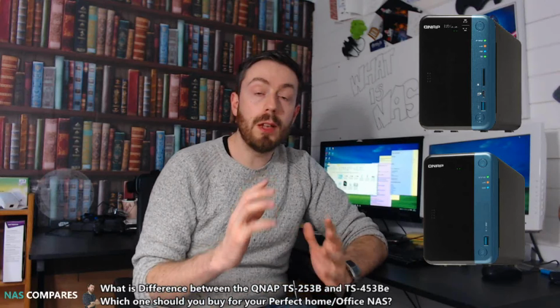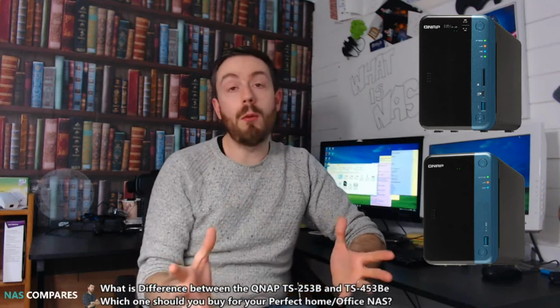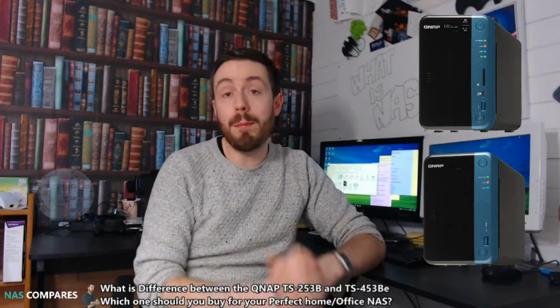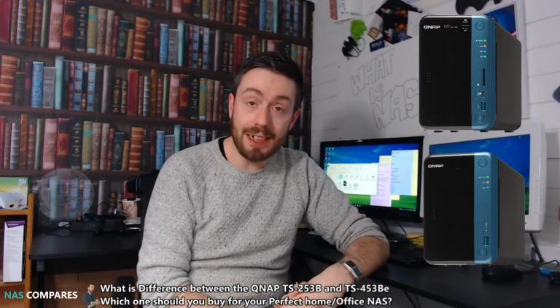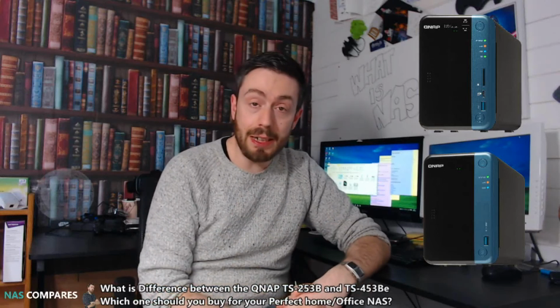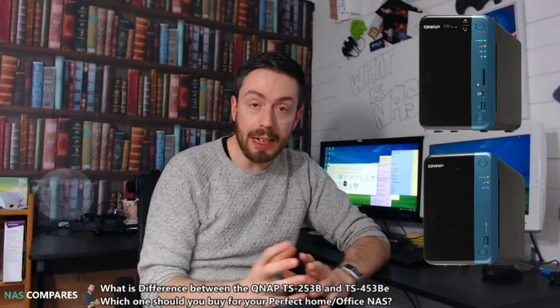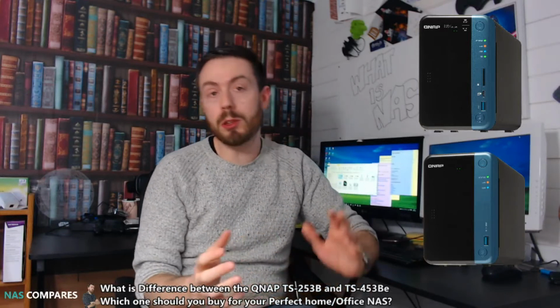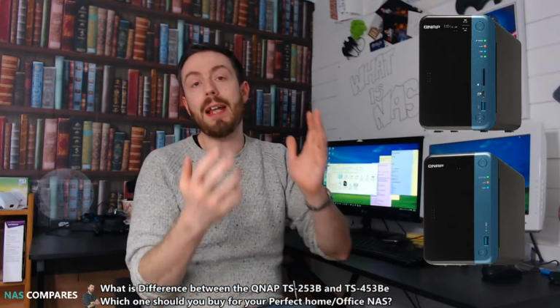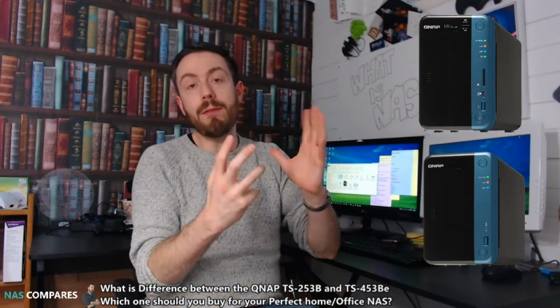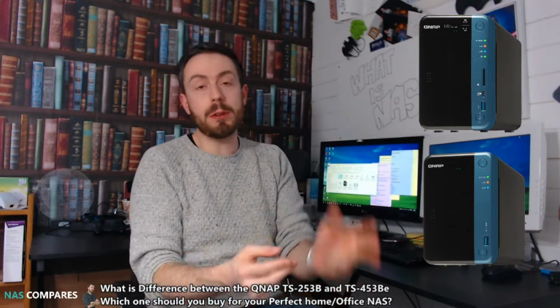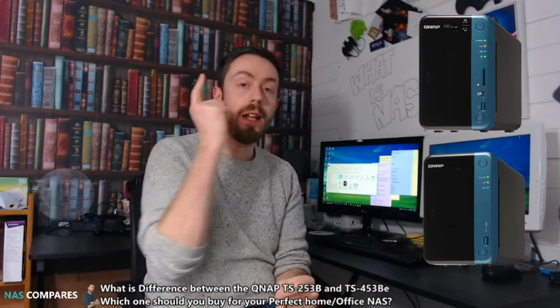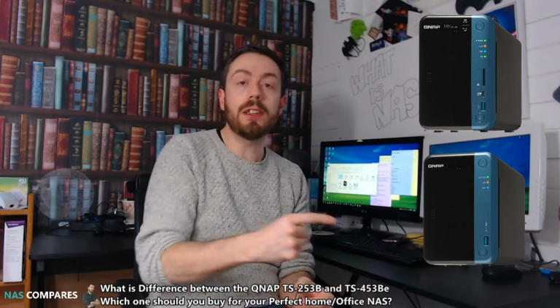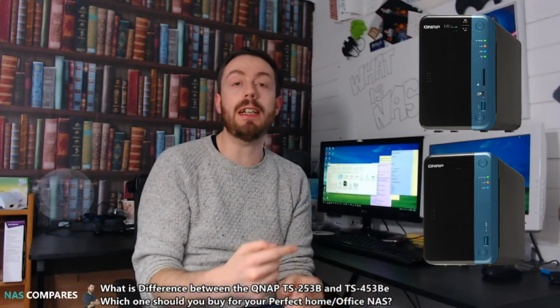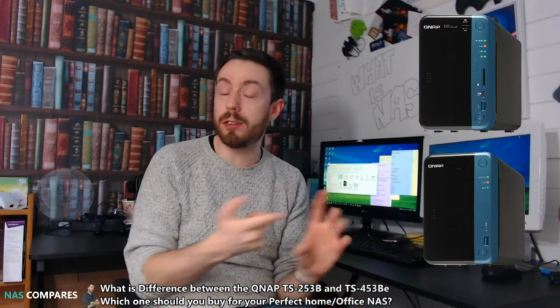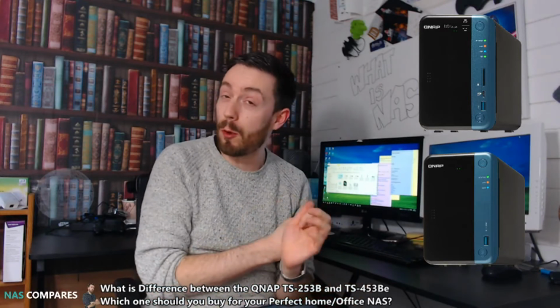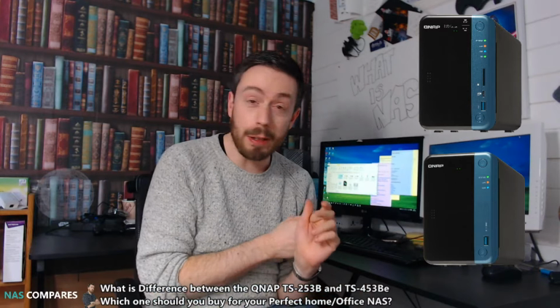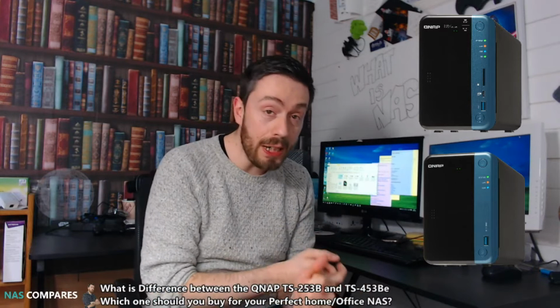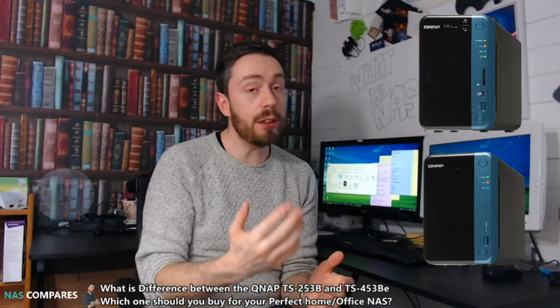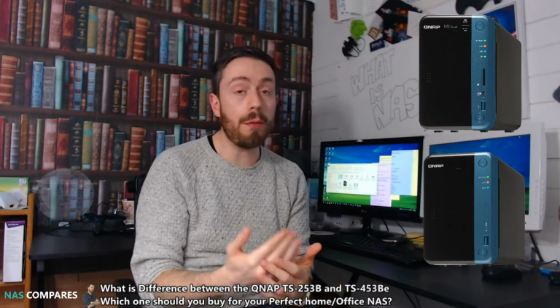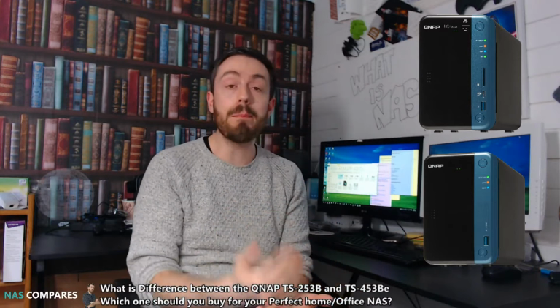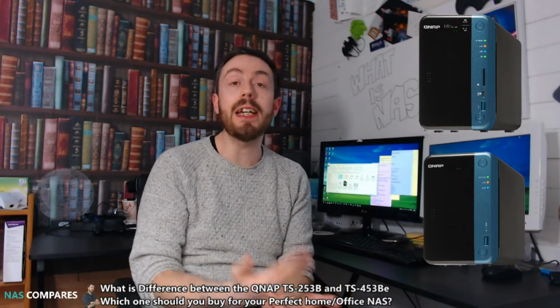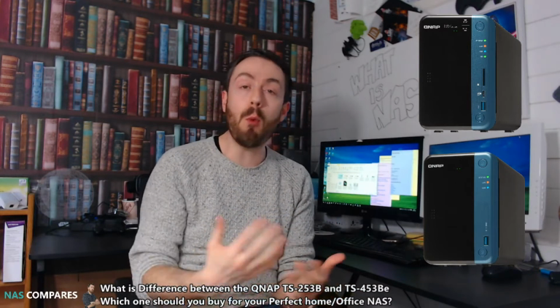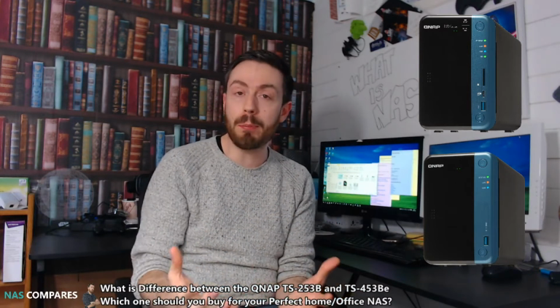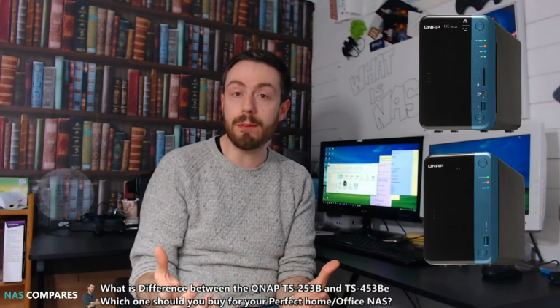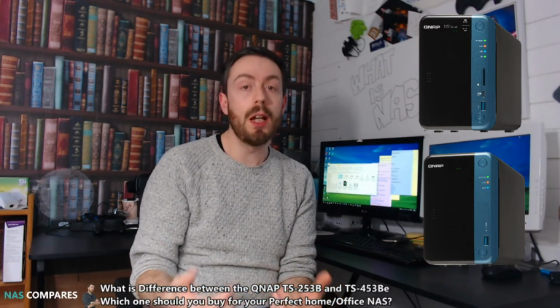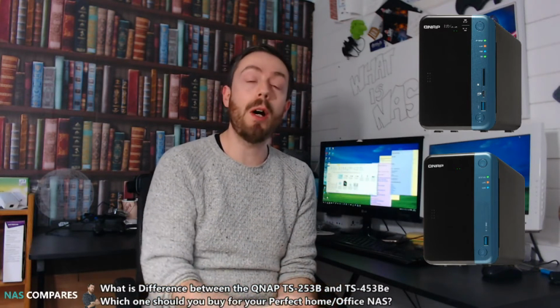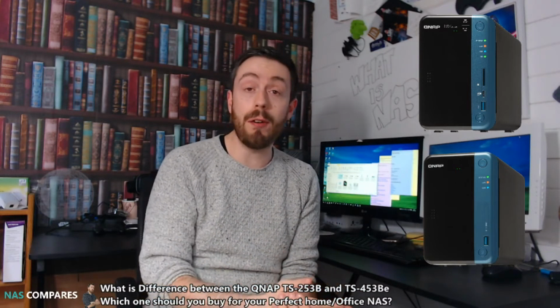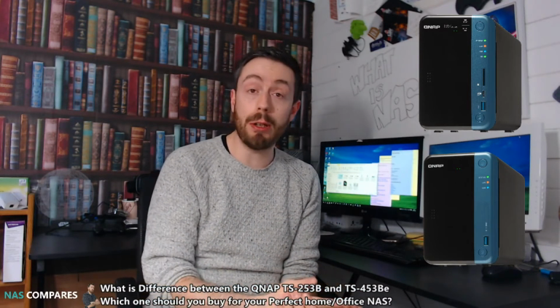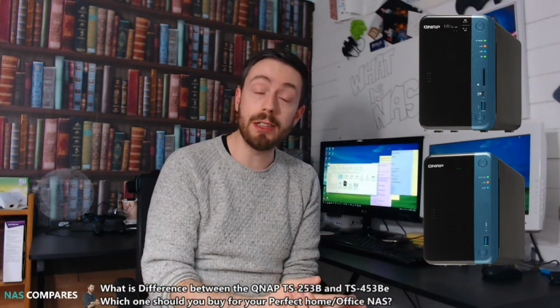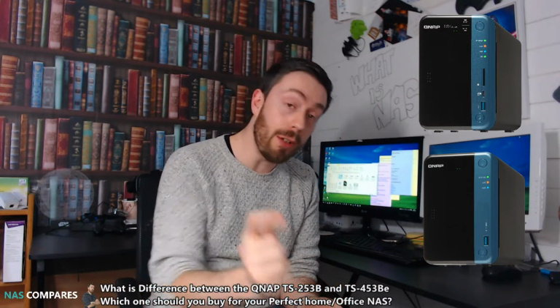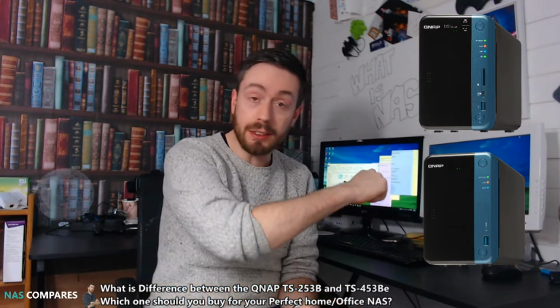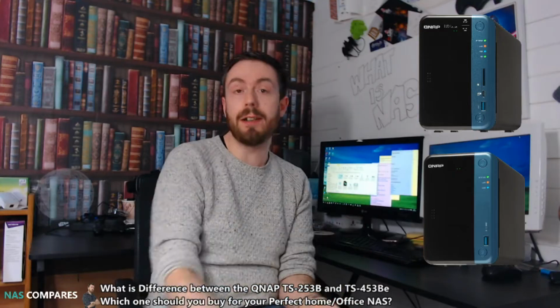Hello and welcome back to NAS Compares. Today I want to talk about the difference between these two NASs, the 253B and the 253BE — why the price difference and why has QNAP re-released them? So let's get started.